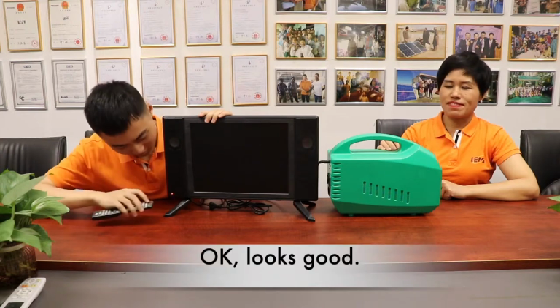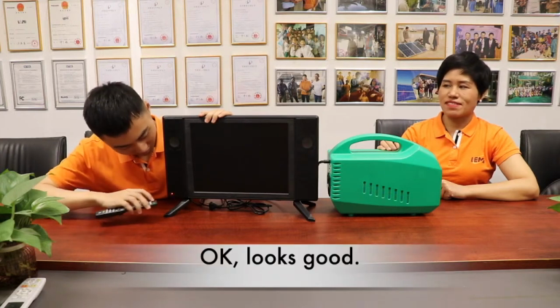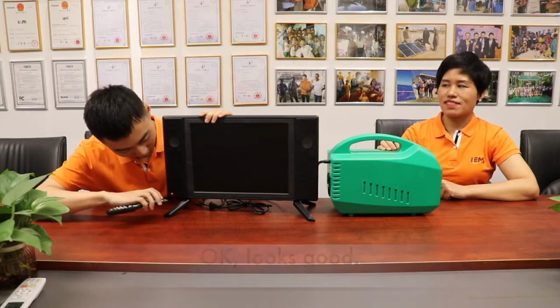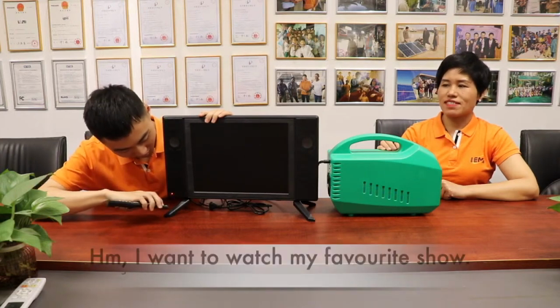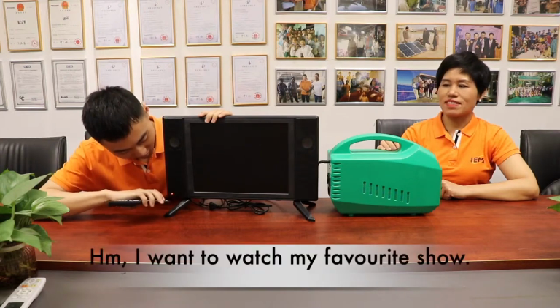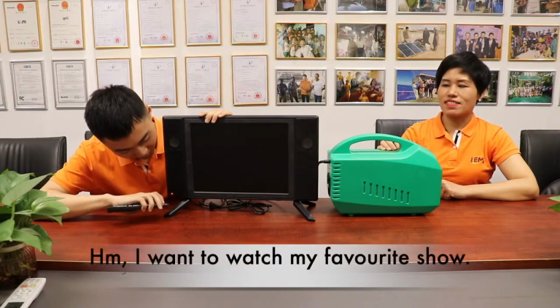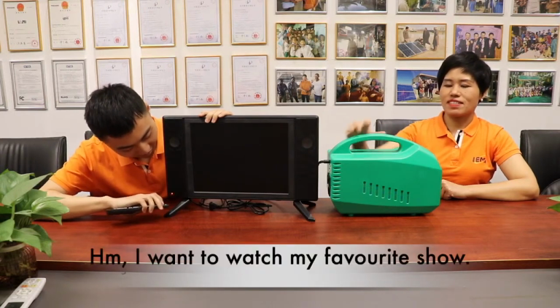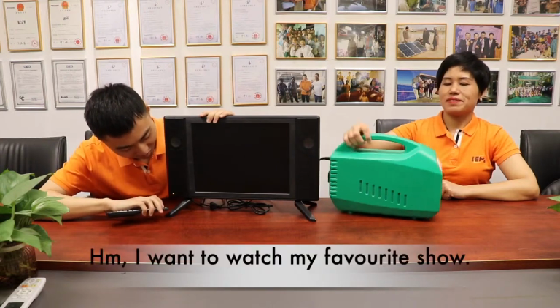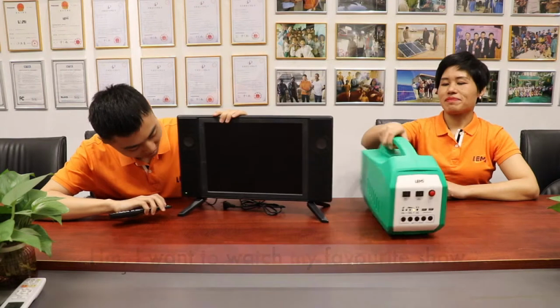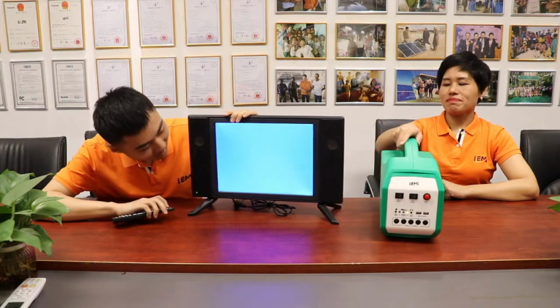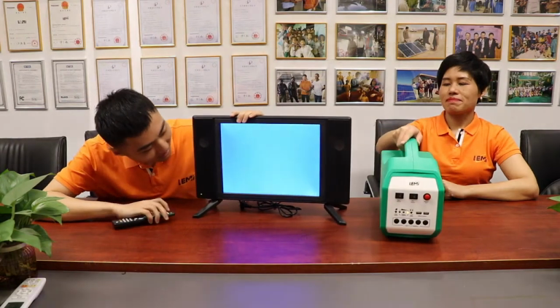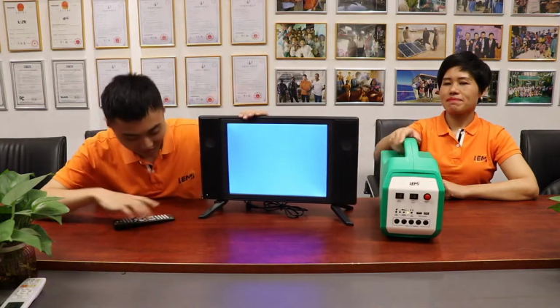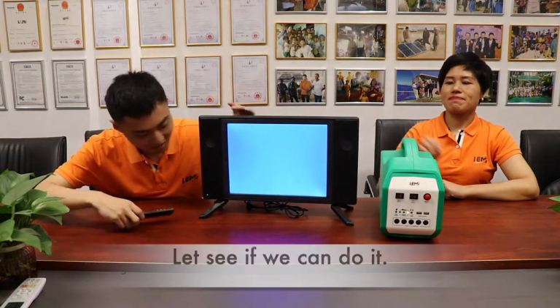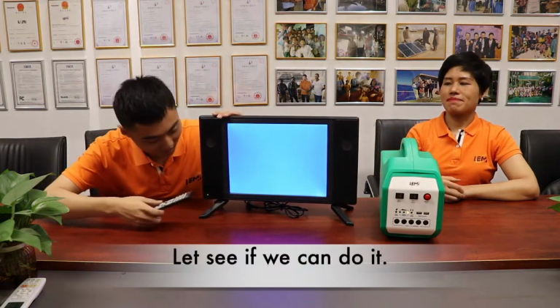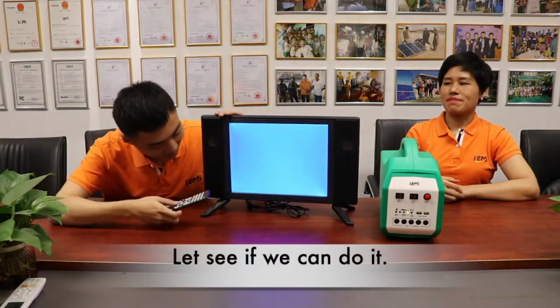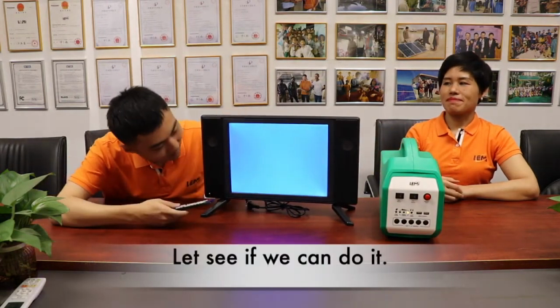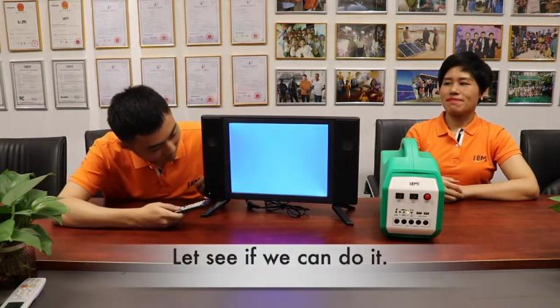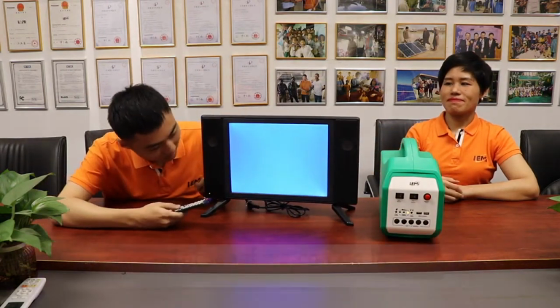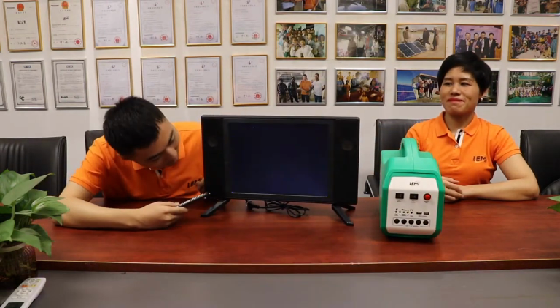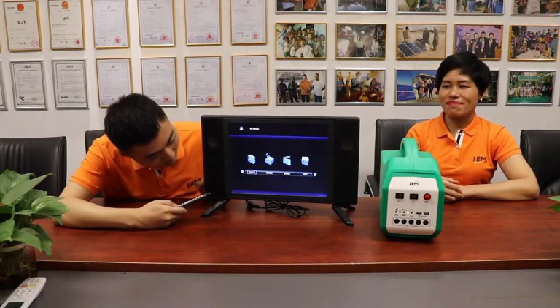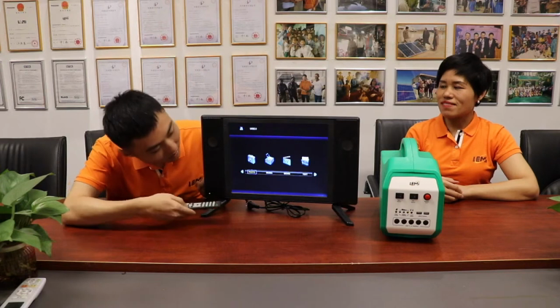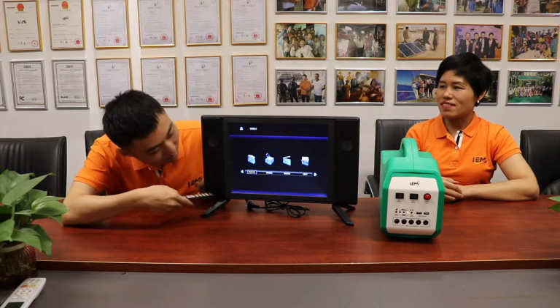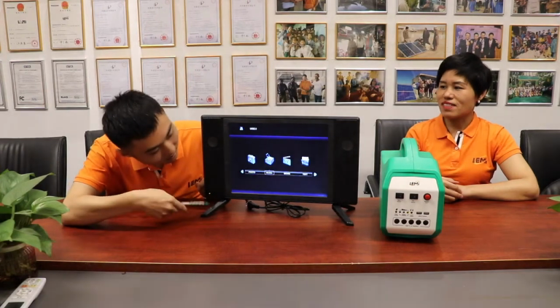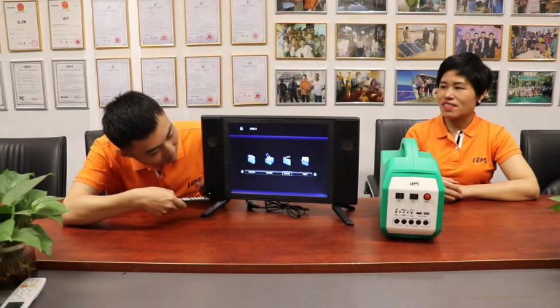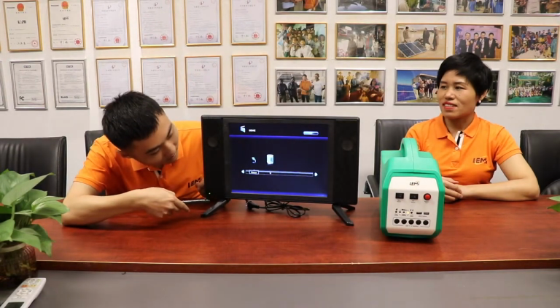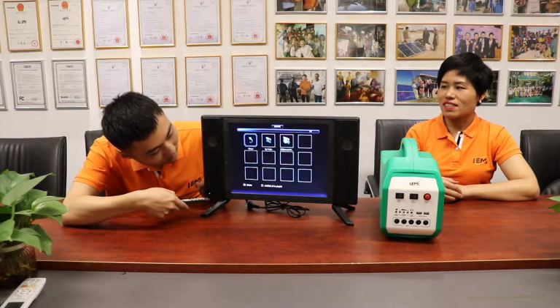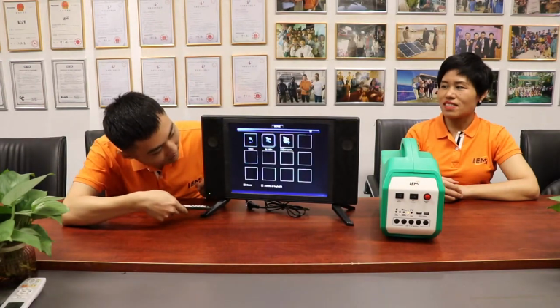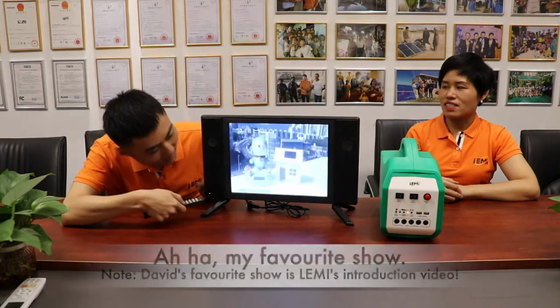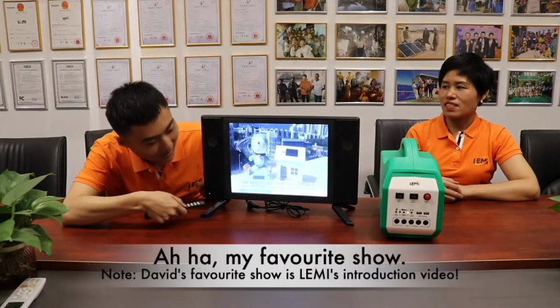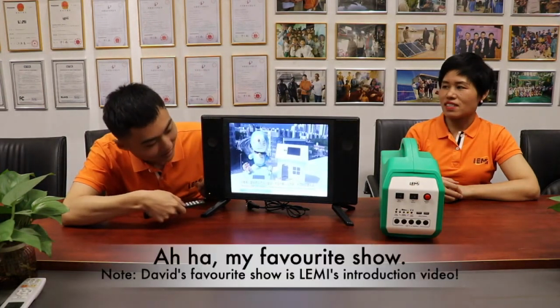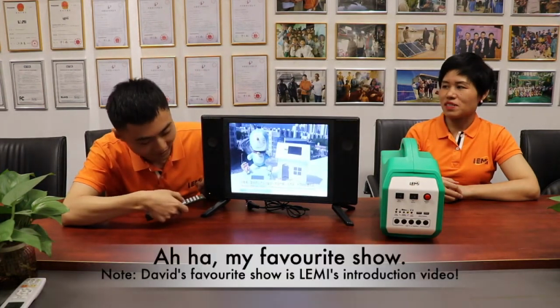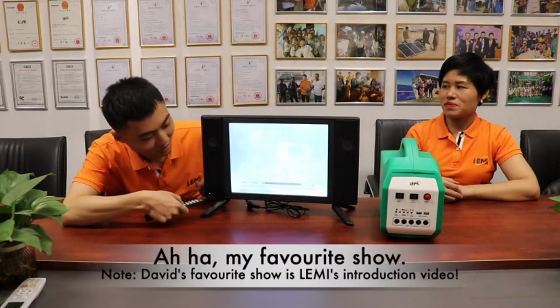Looks good! I want to watch my favorite show. Let's see if we can do it. My favorite show is on!